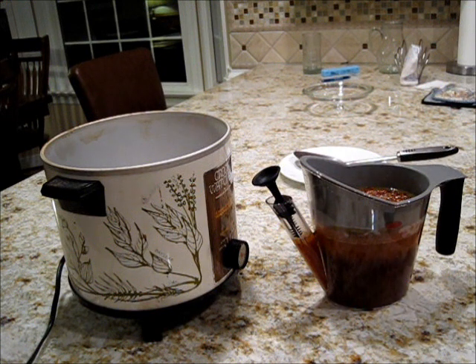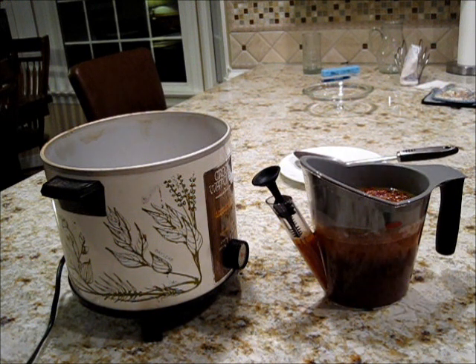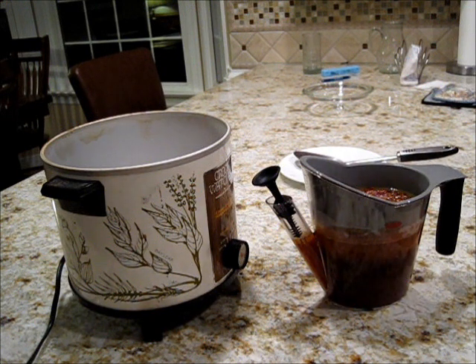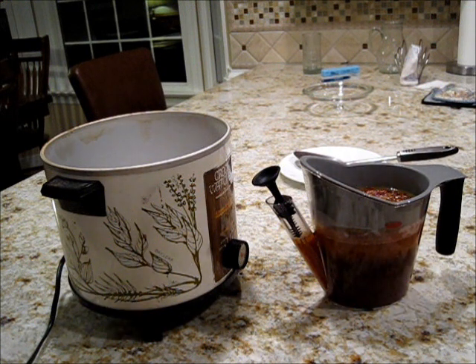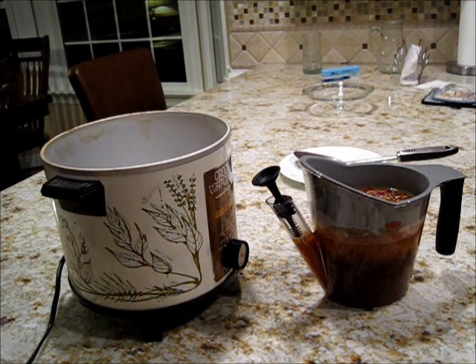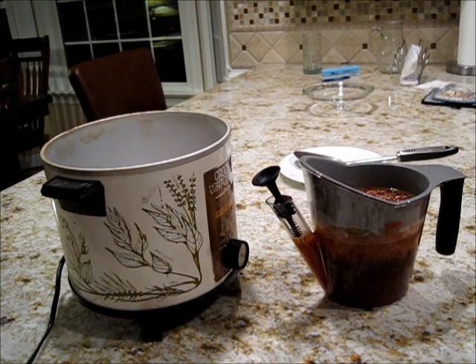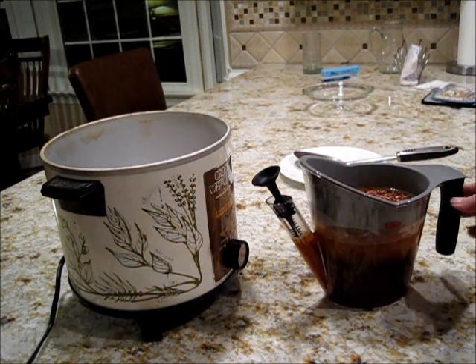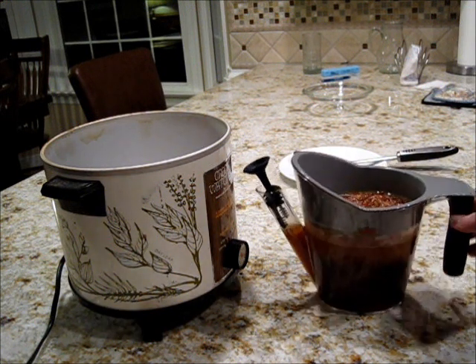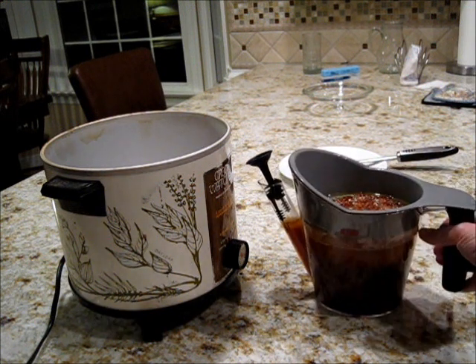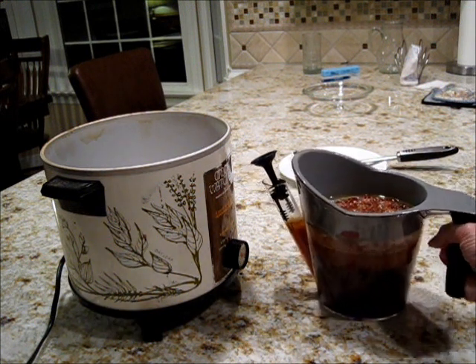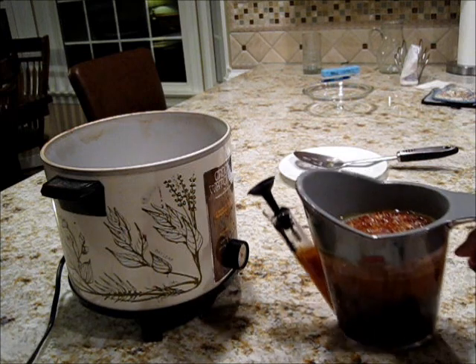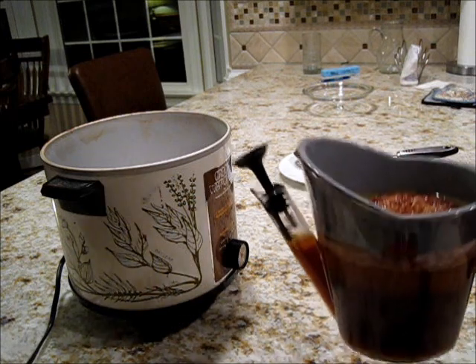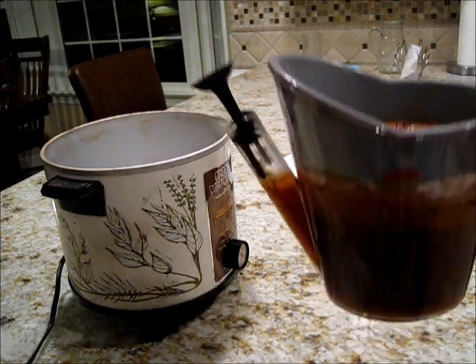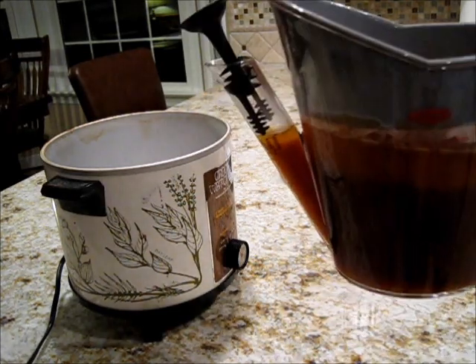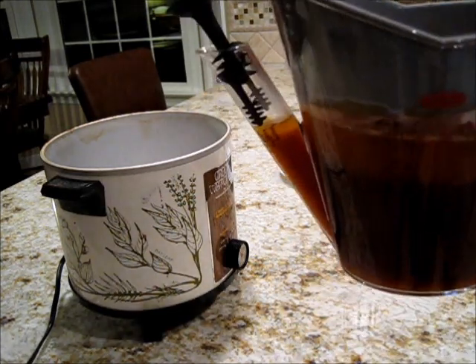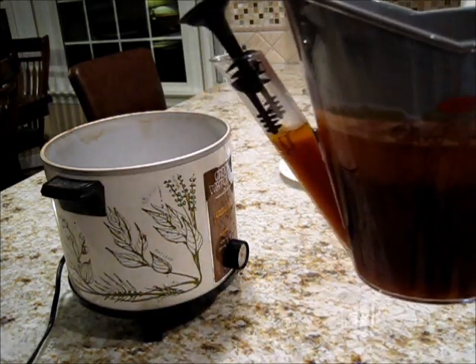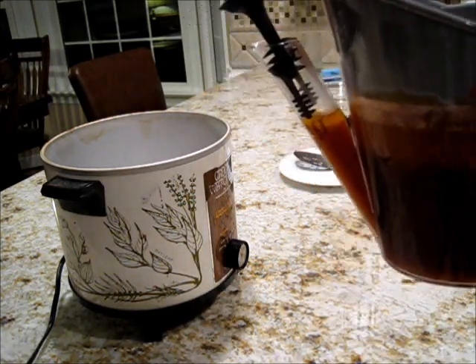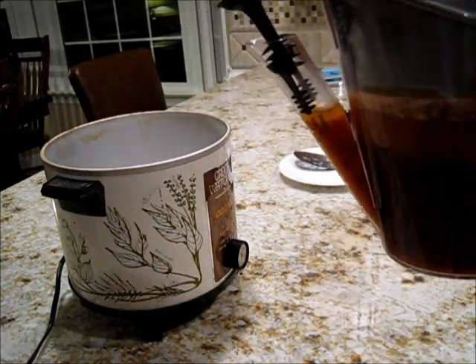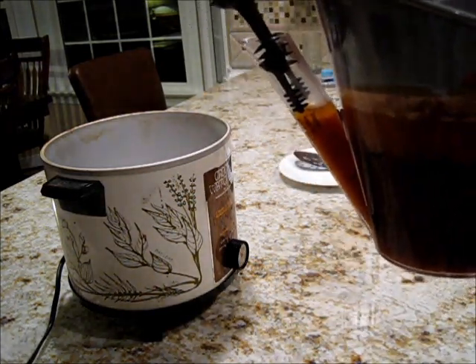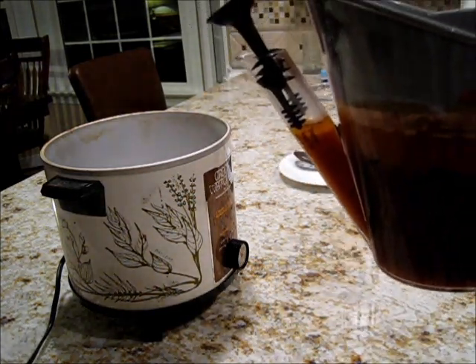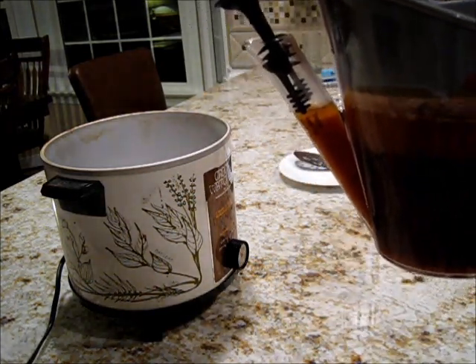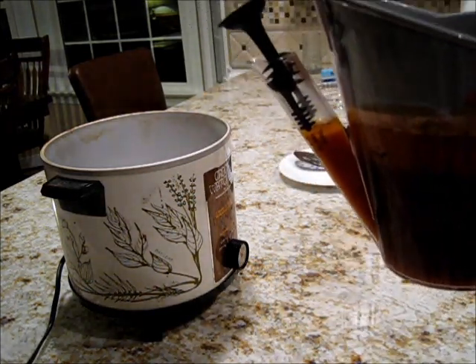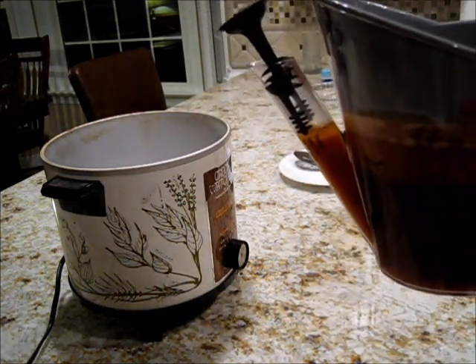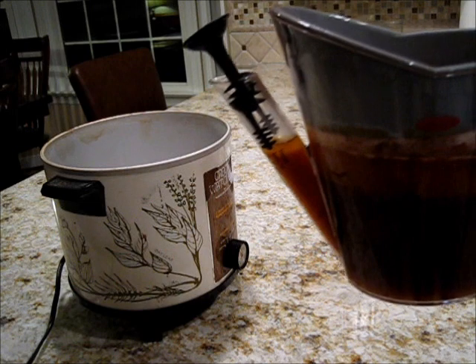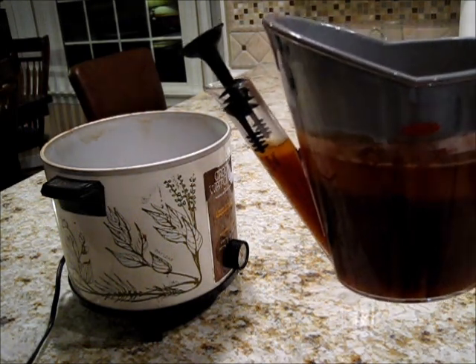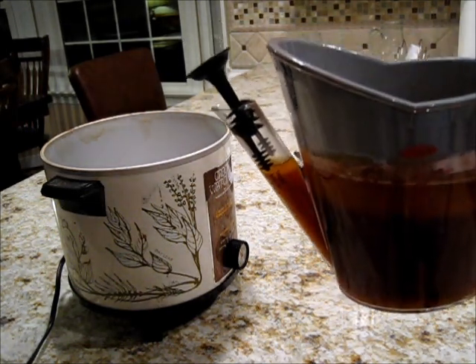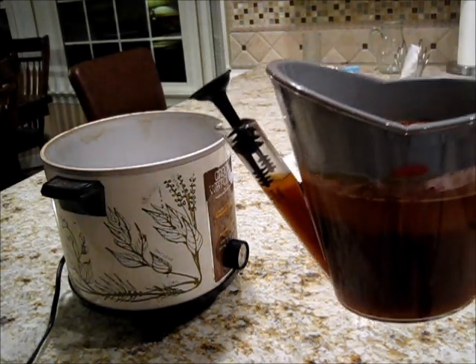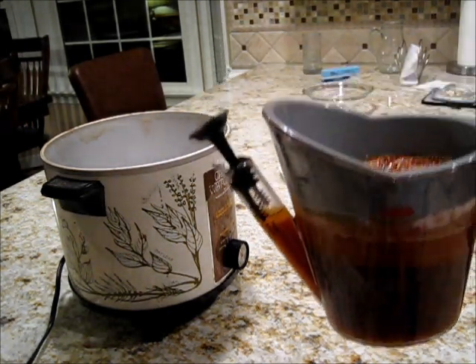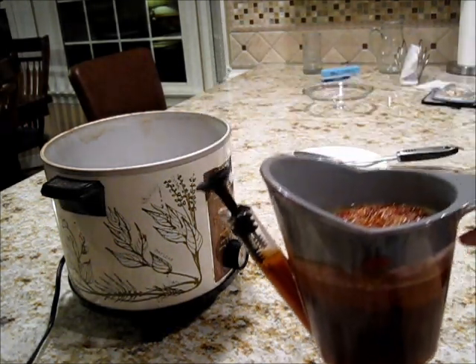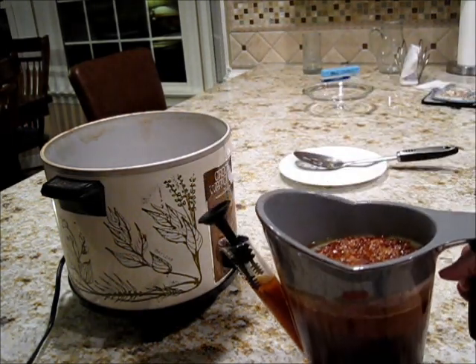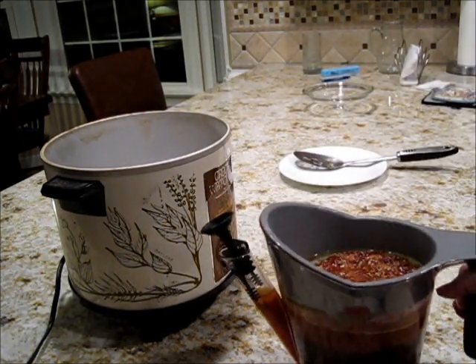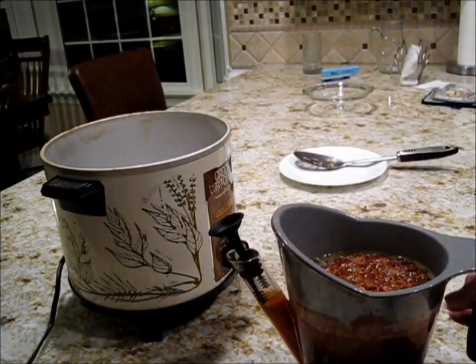As you can see, this is already separating out — we have the fat on the top. As it settles, I'll come back and show you how to pour it off.